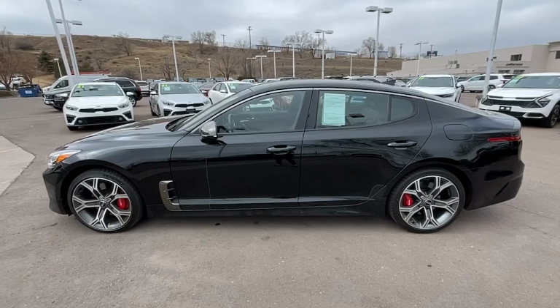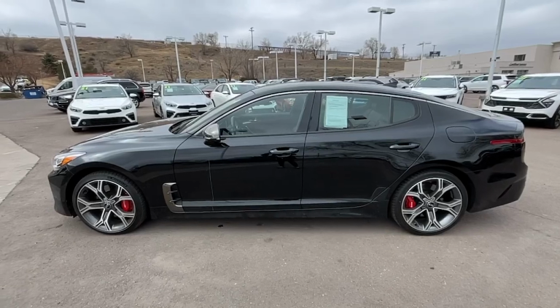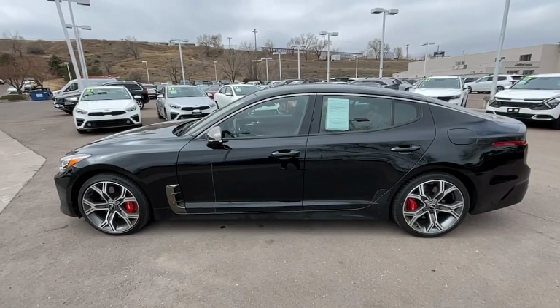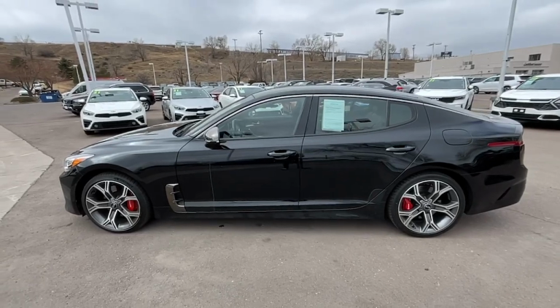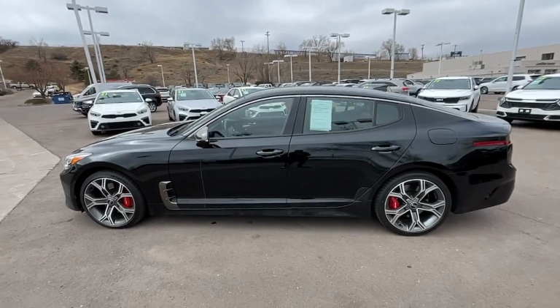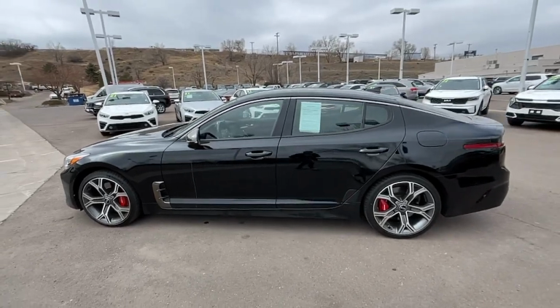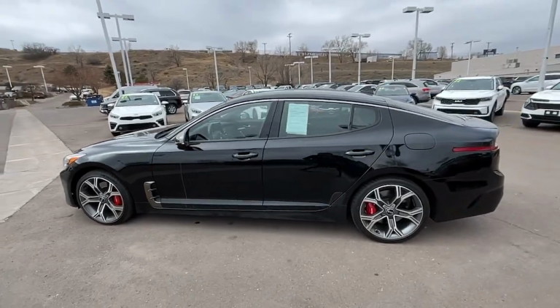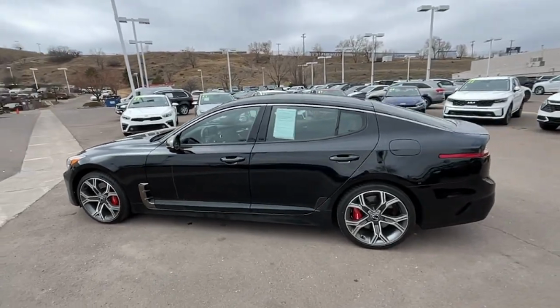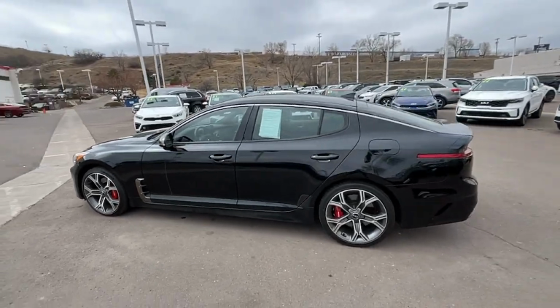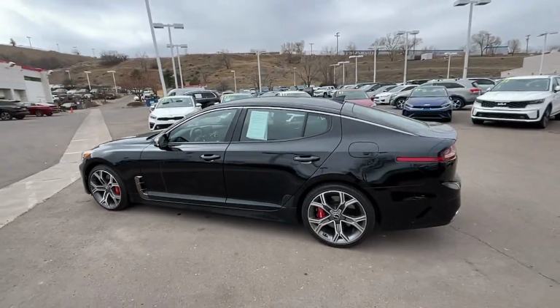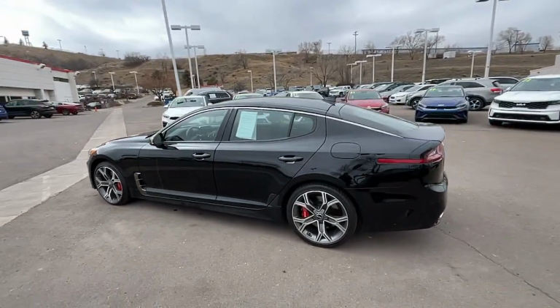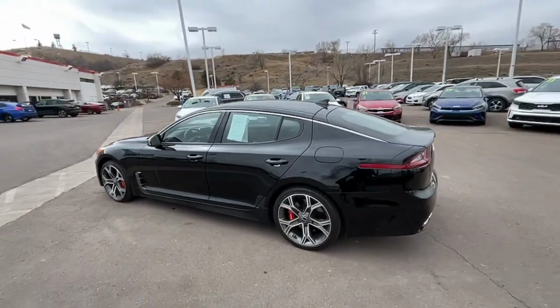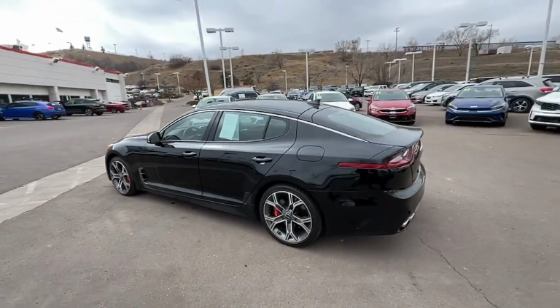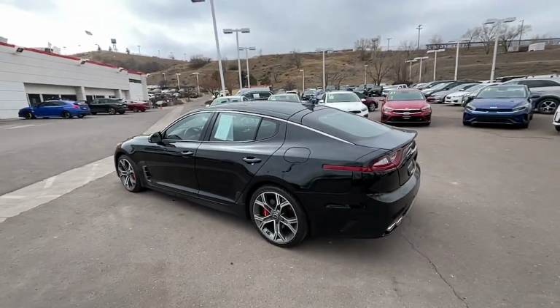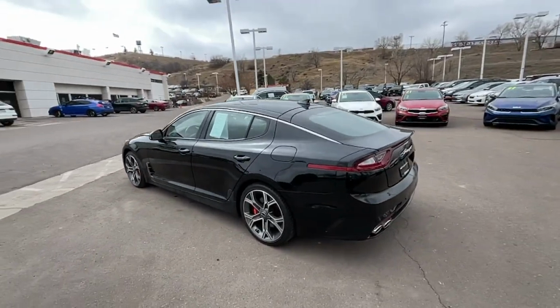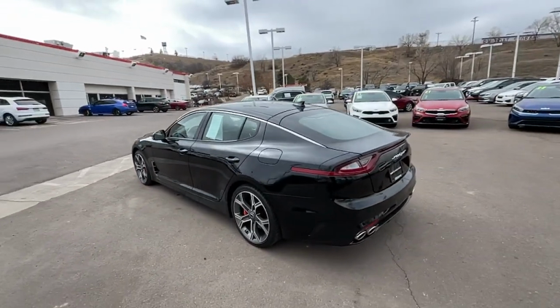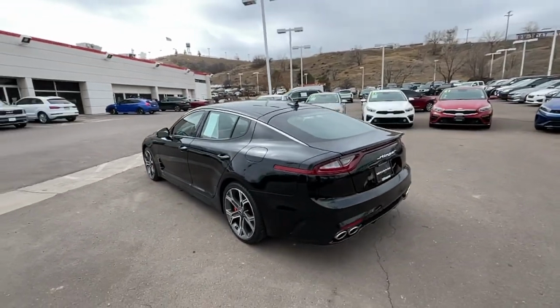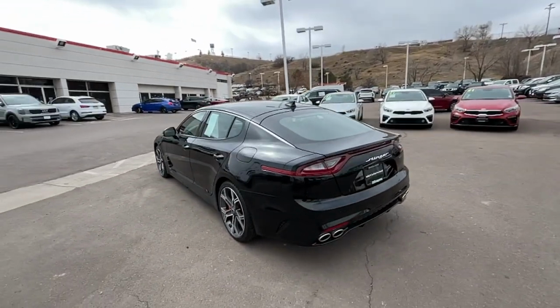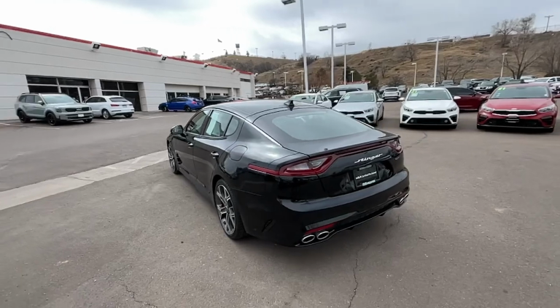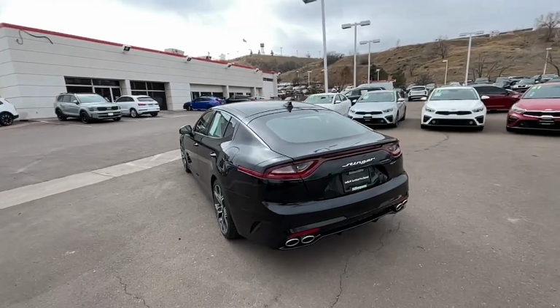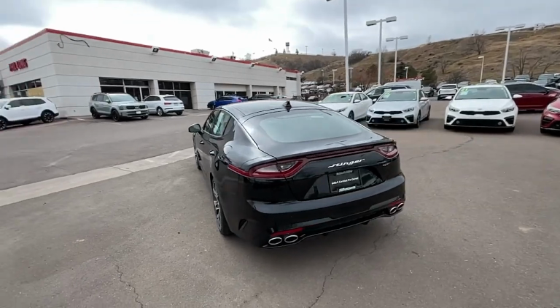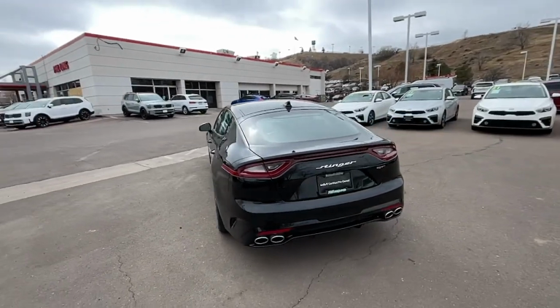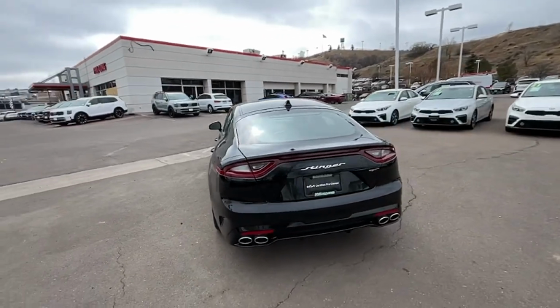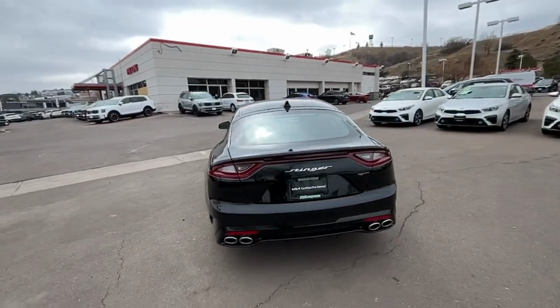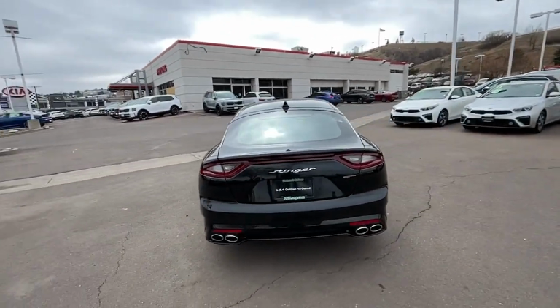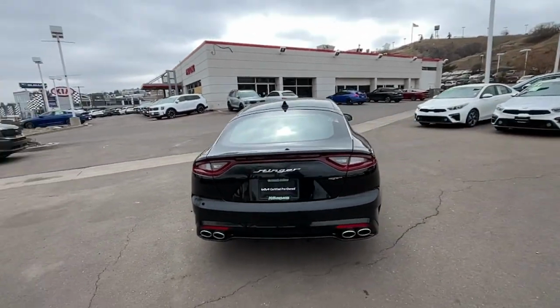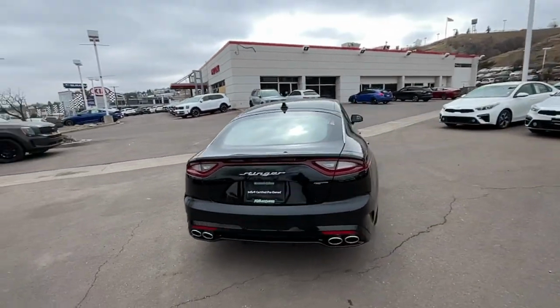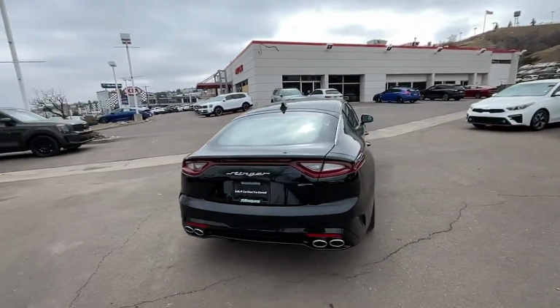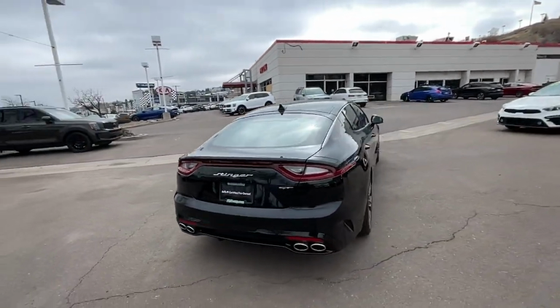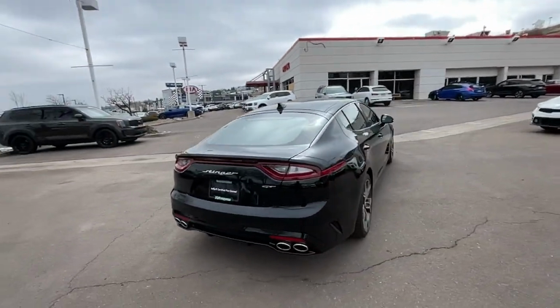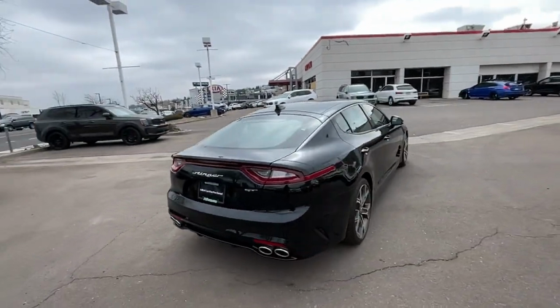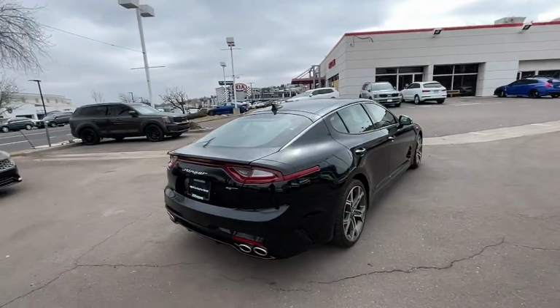Enjoy the view of this 2021 Kia Stinger. This vehicle is an outstanding buy with fewer than 15,000 miles on the odometer.